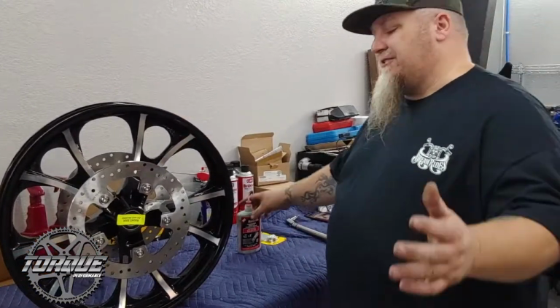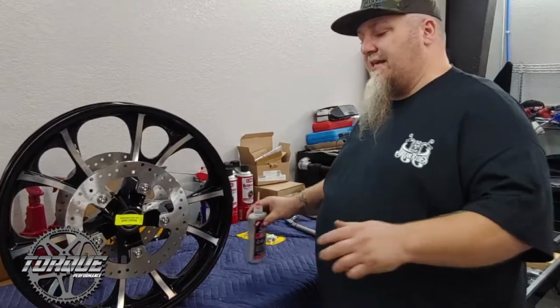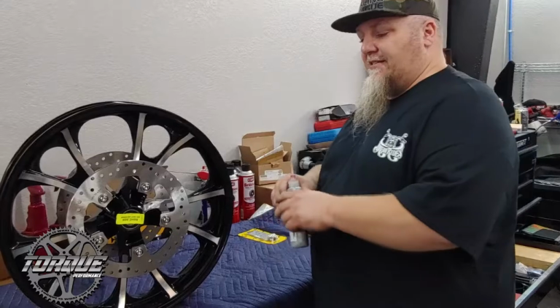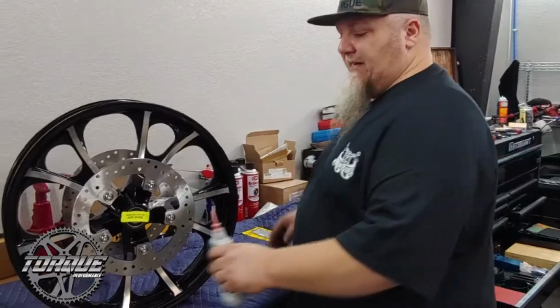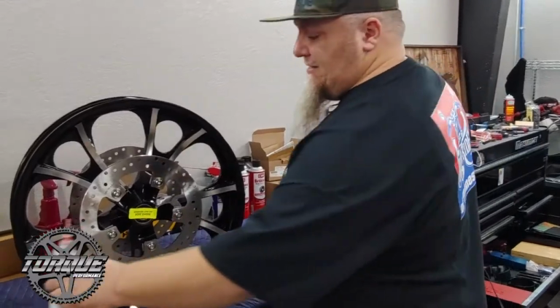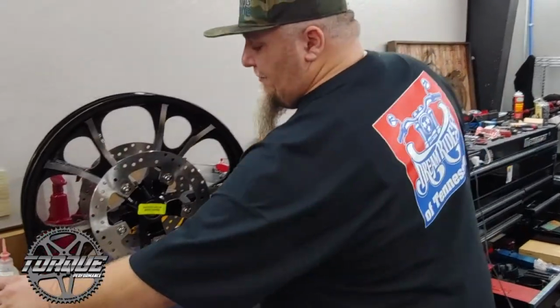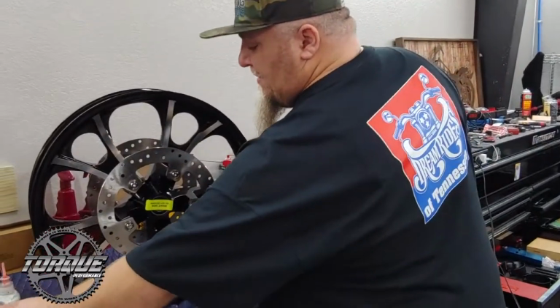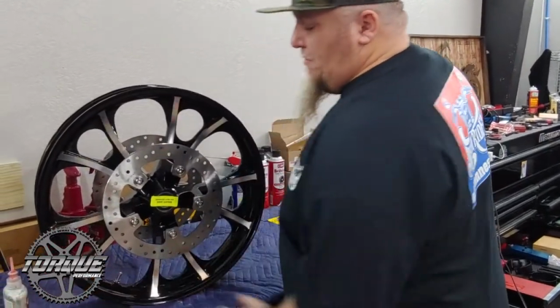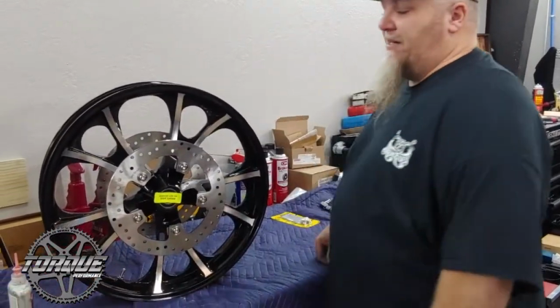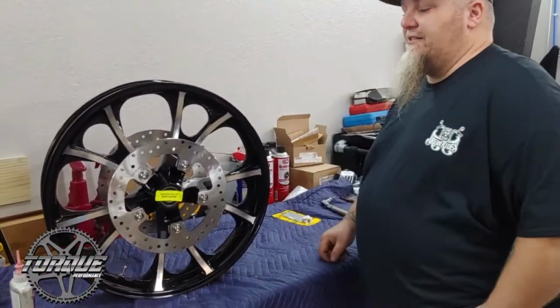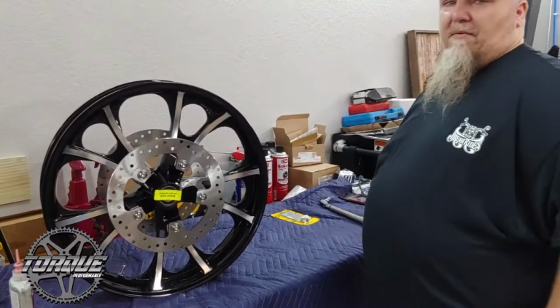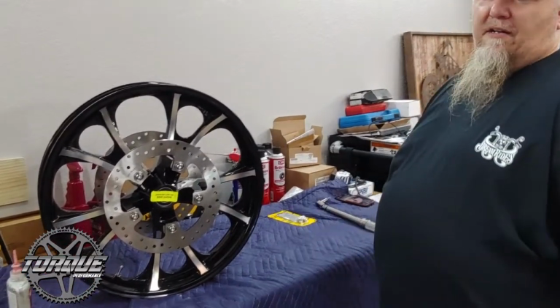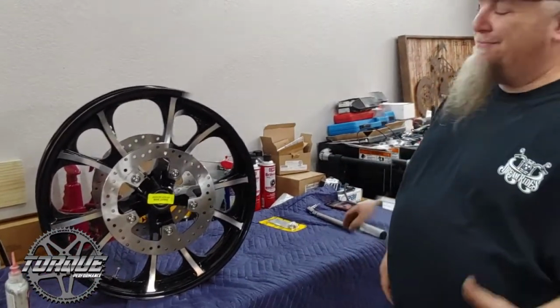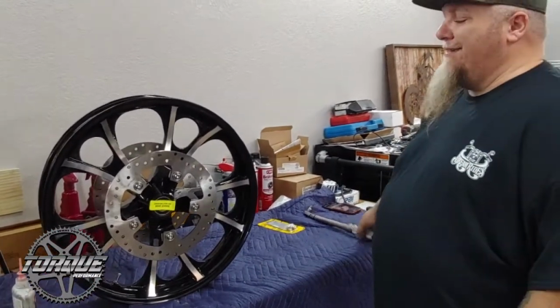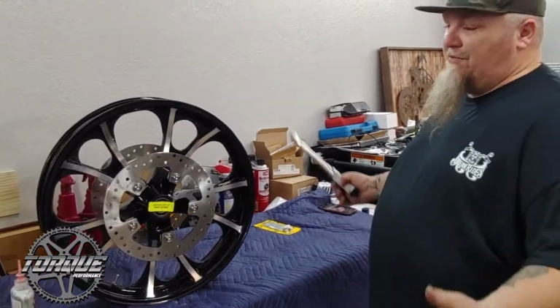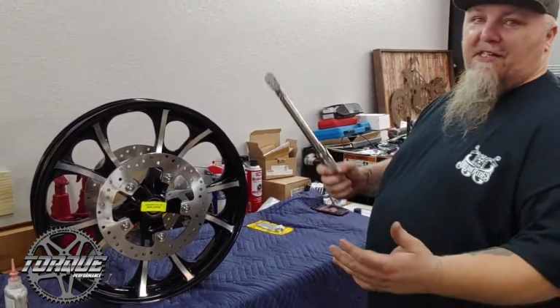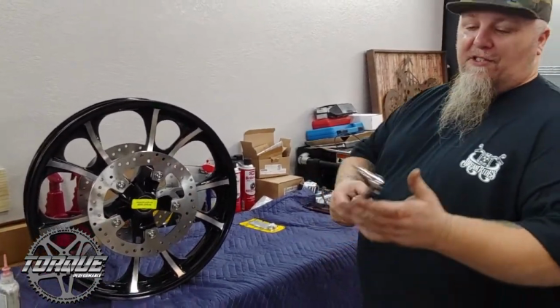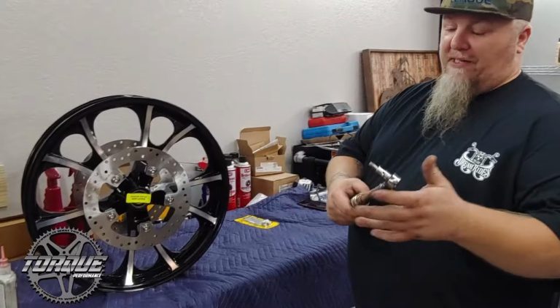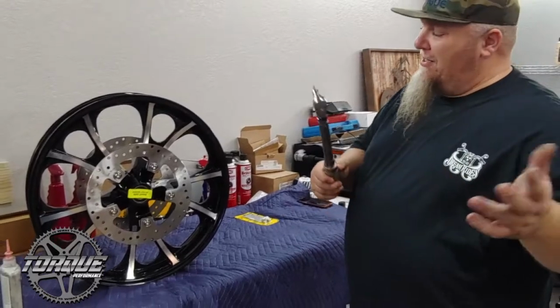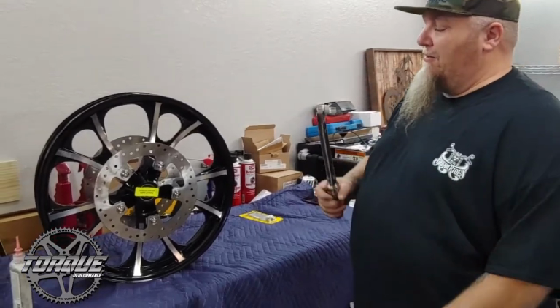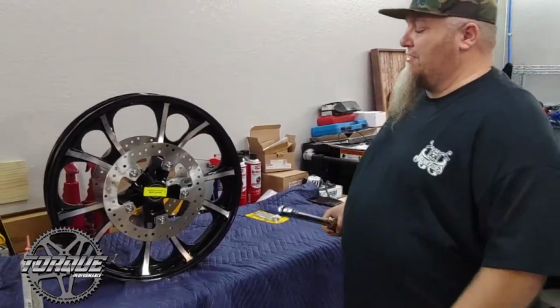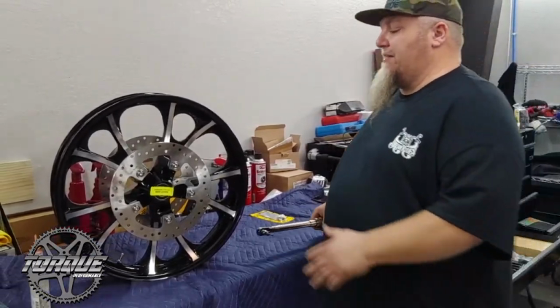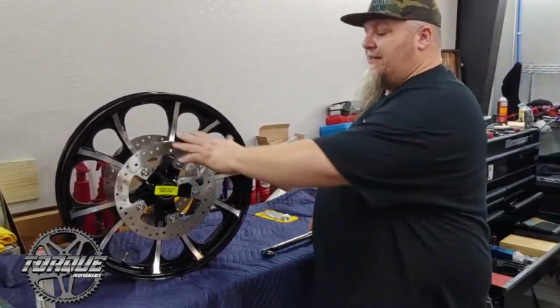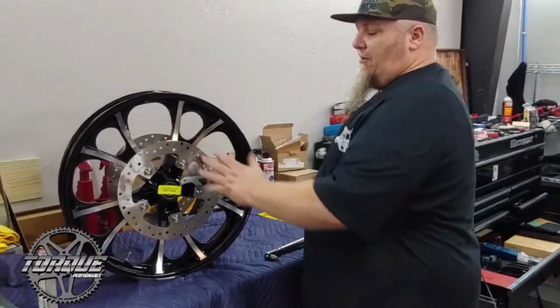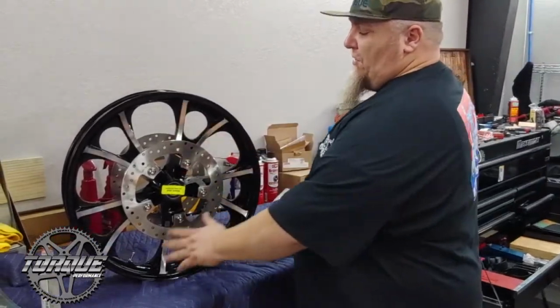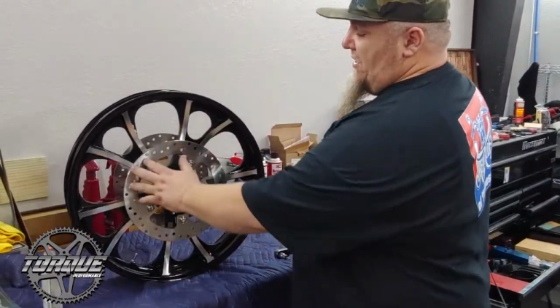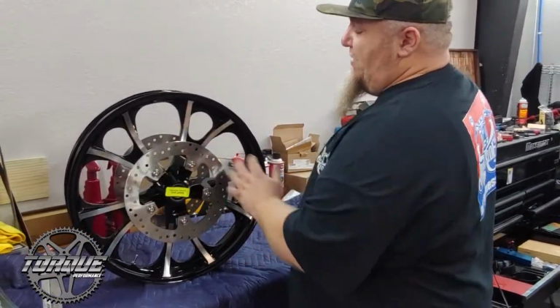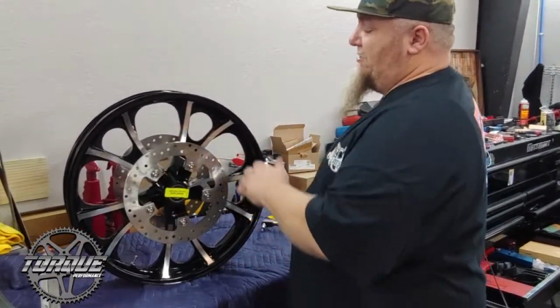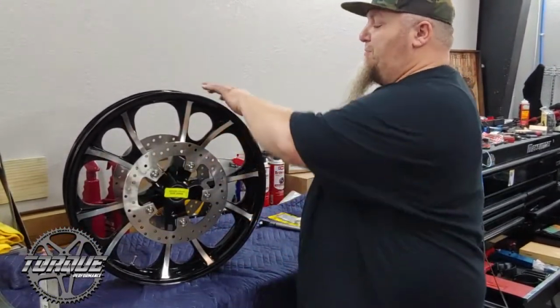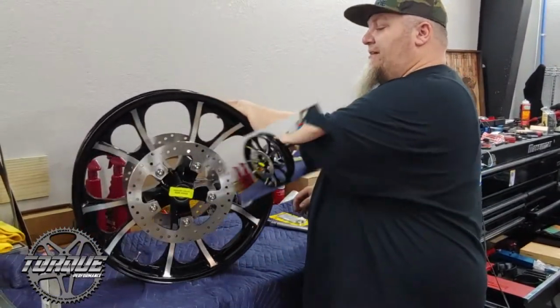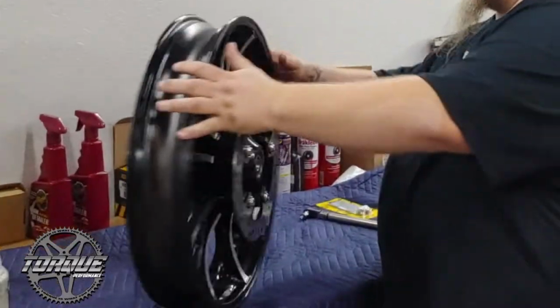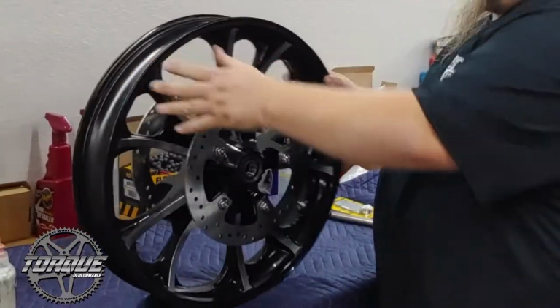I also like to use a little red Loctite when putting this new hardware on there. And of course, a torque wrench — always want to torque these. Always torque in a crossing pattern, to spec, both sides.